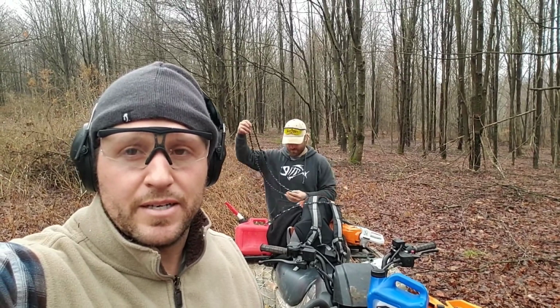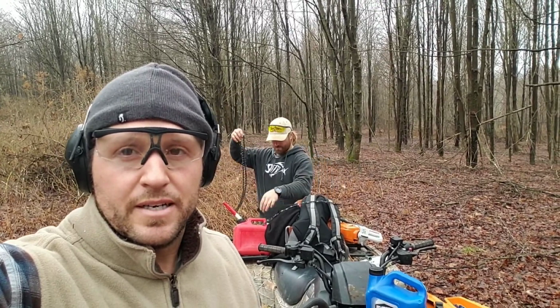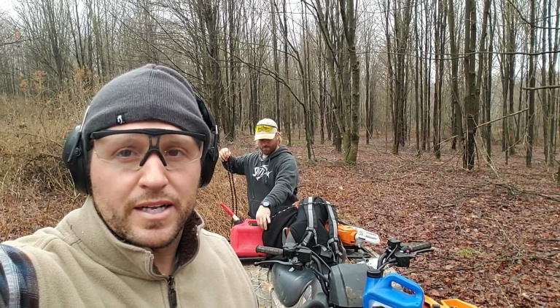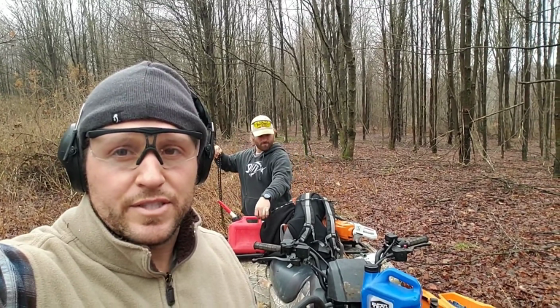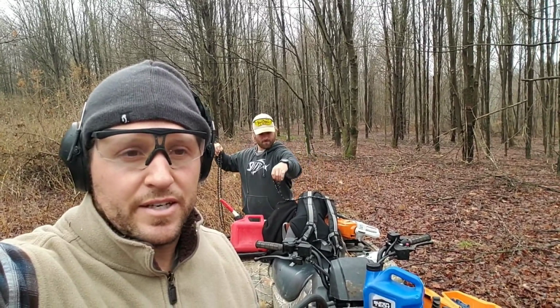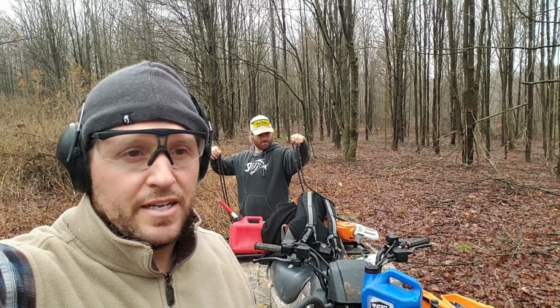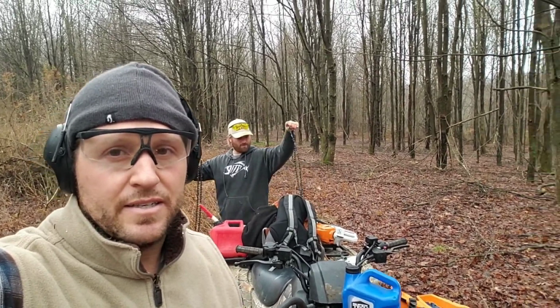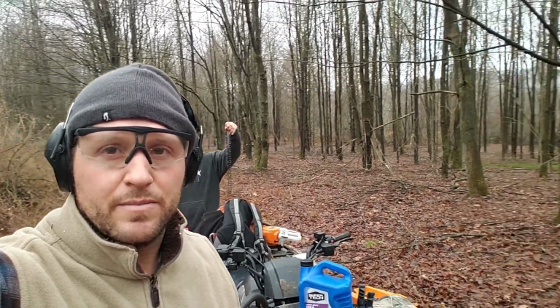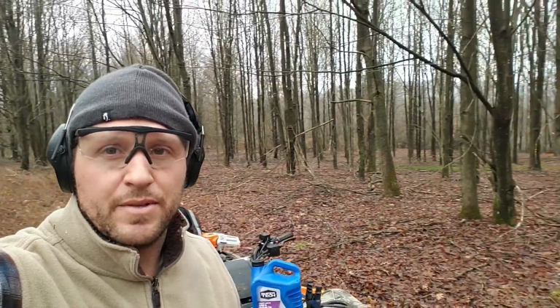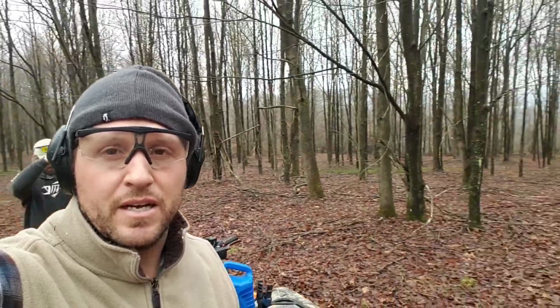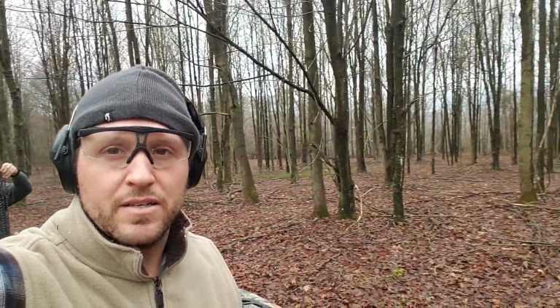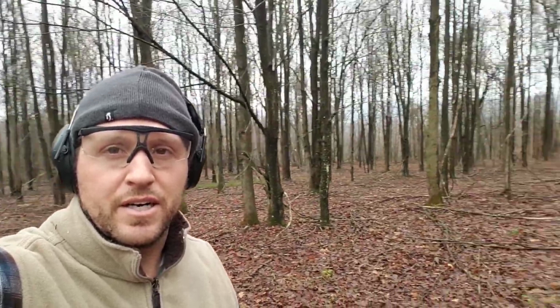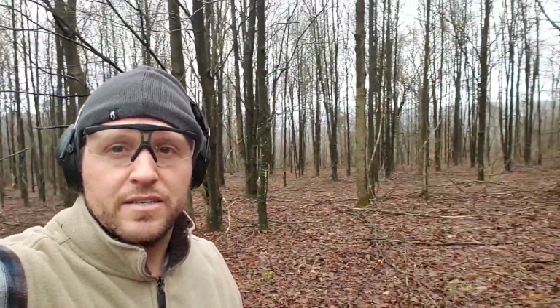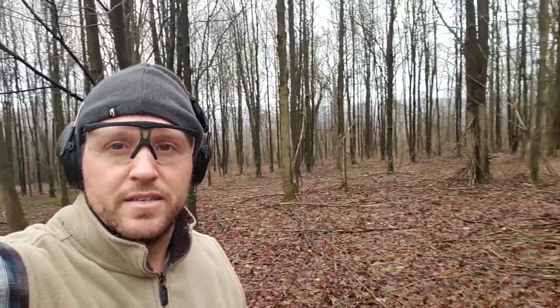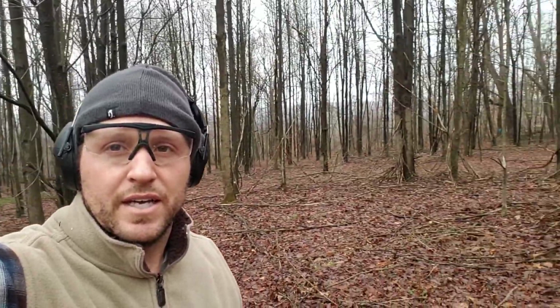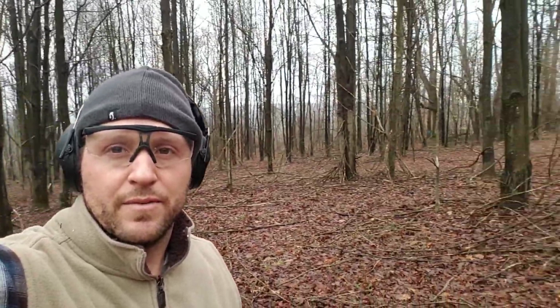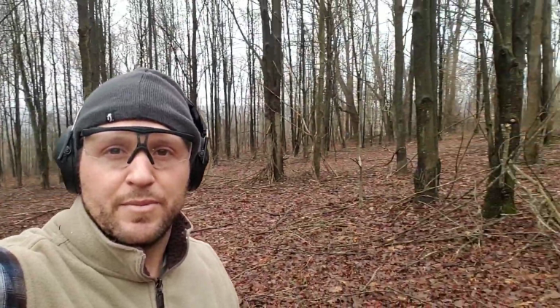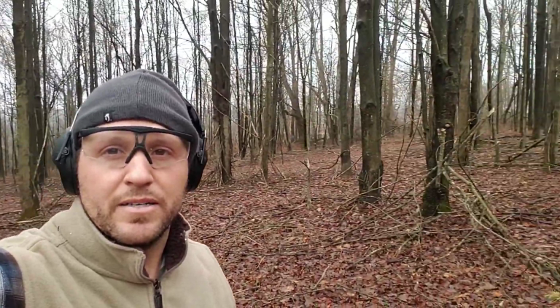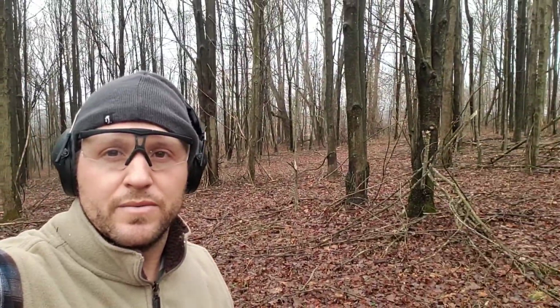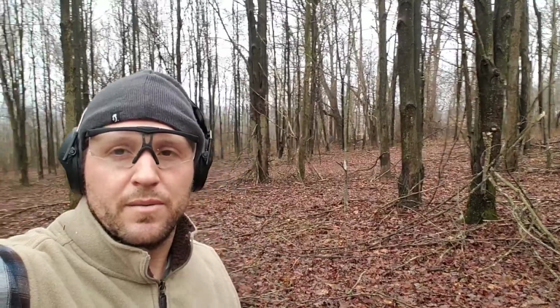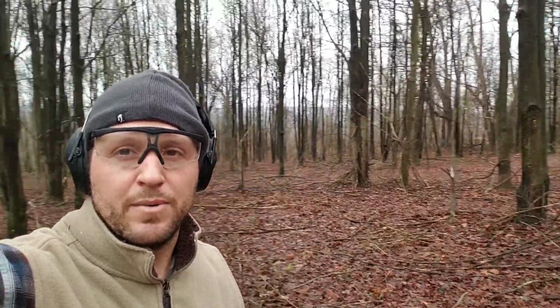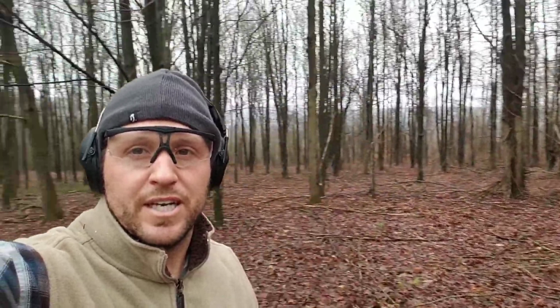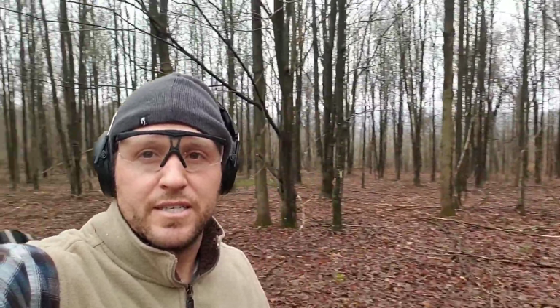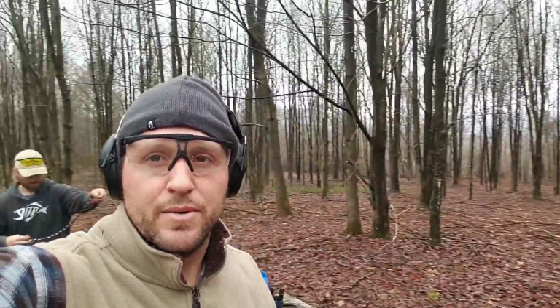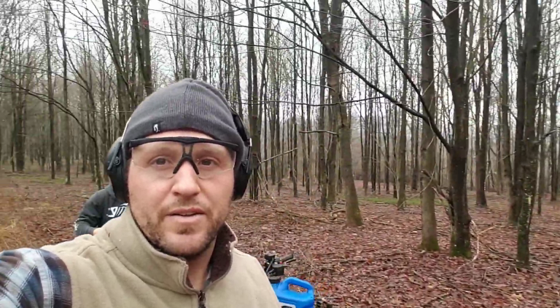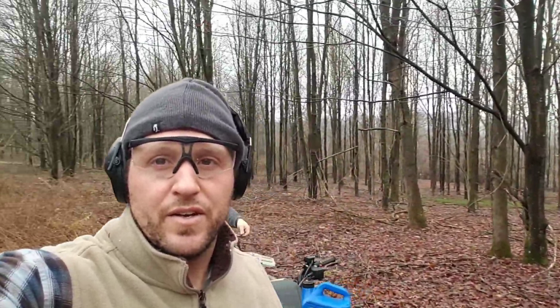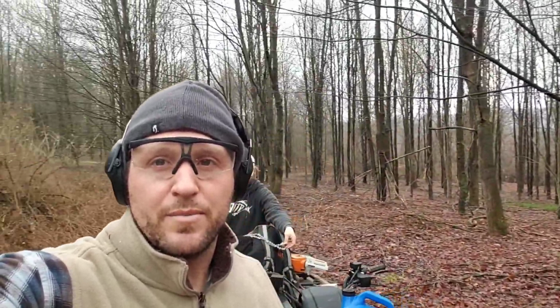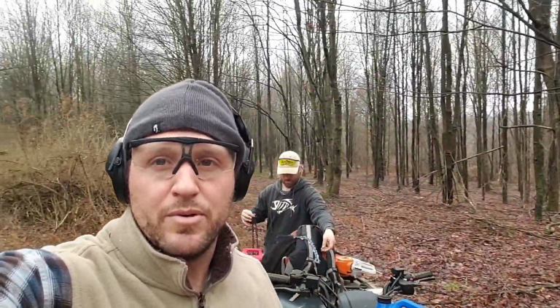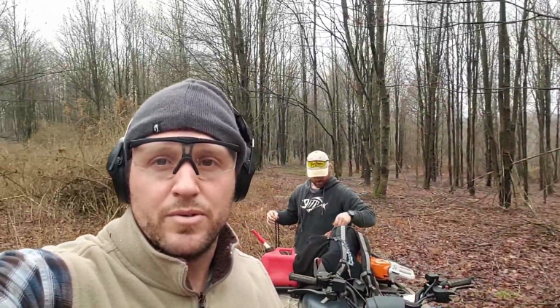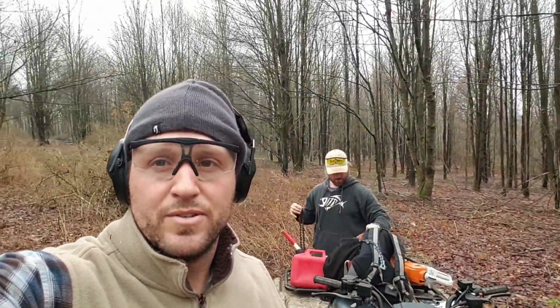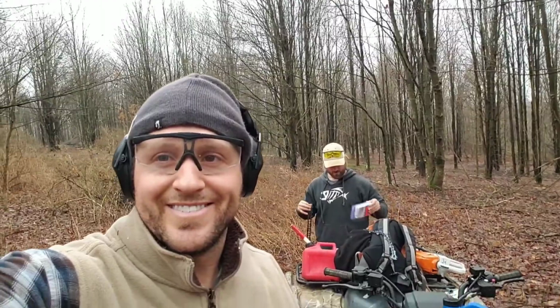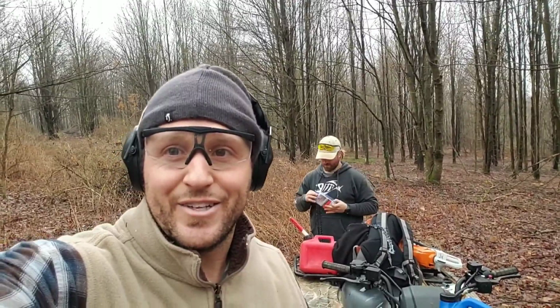We're gonna get after the chainsaw again today, and by the time this is done I'll take a shot from the same spot and see how much it's changed. Right now this is unacceptable. Stay tuned.